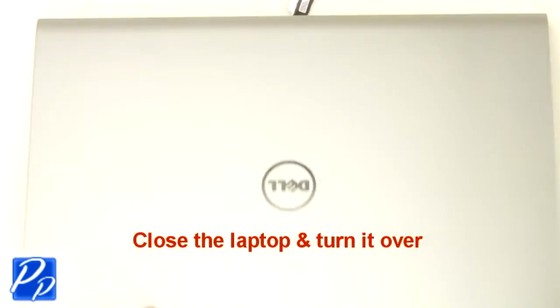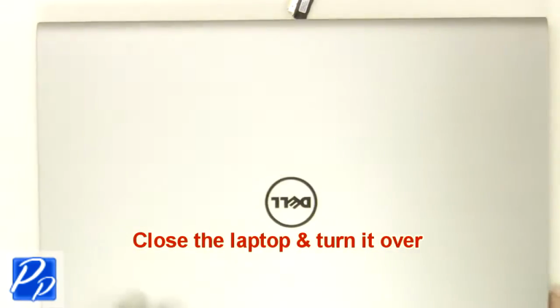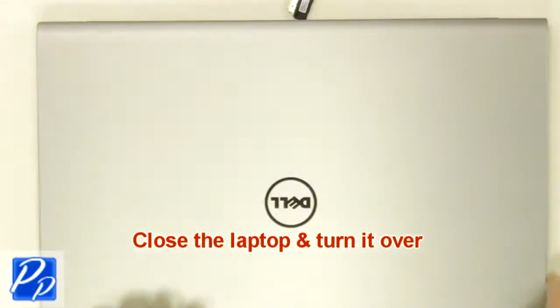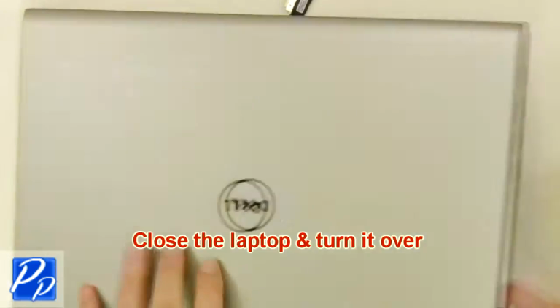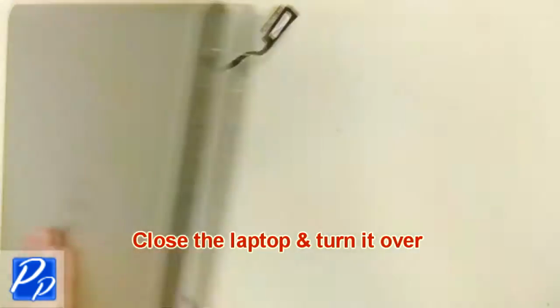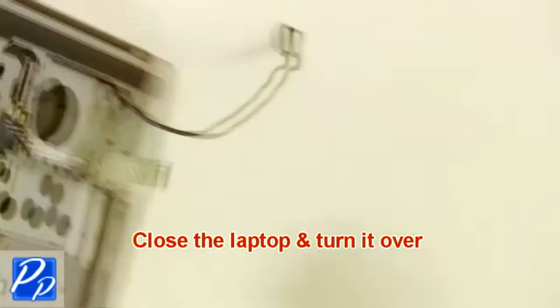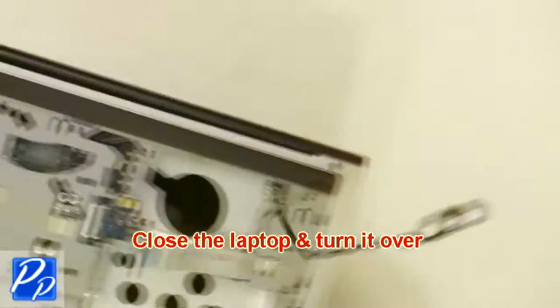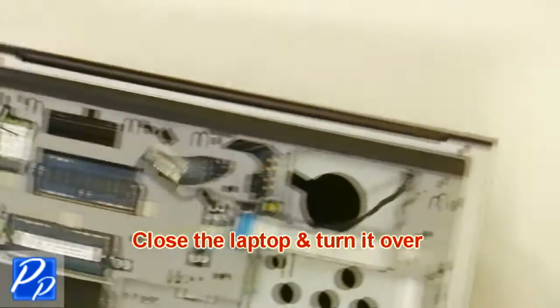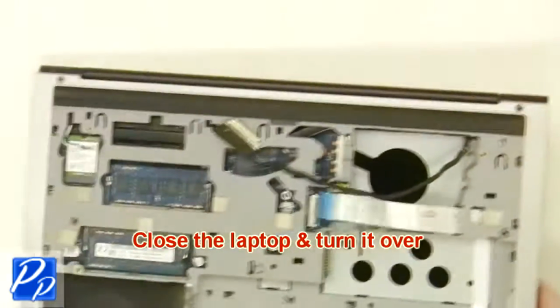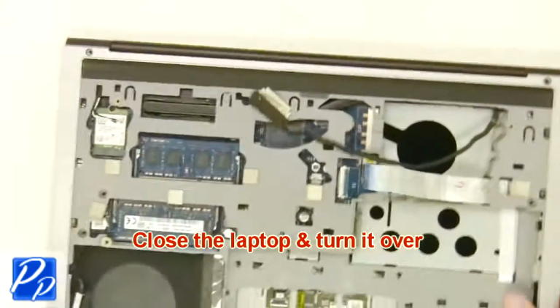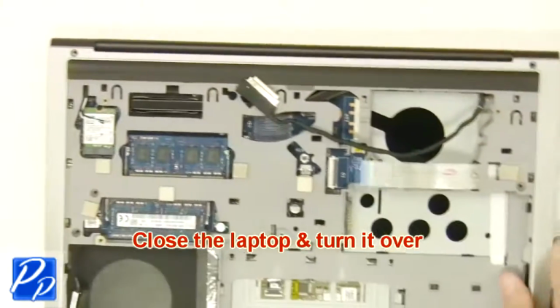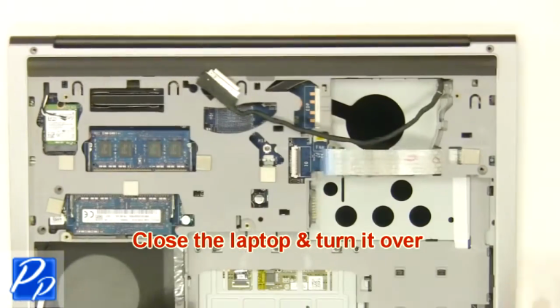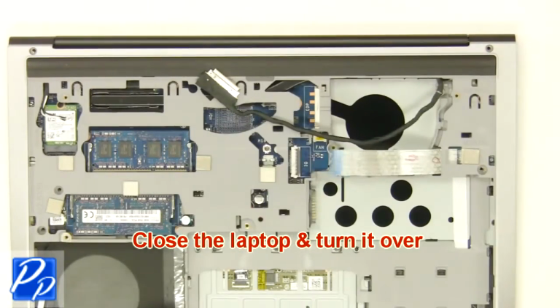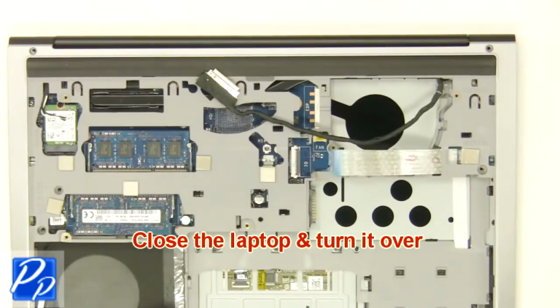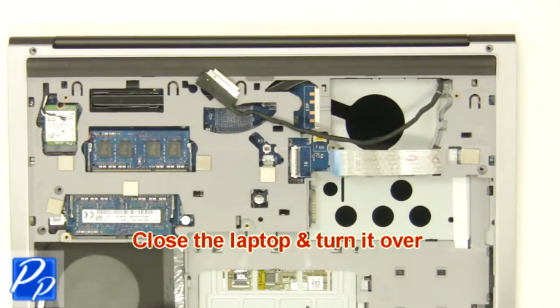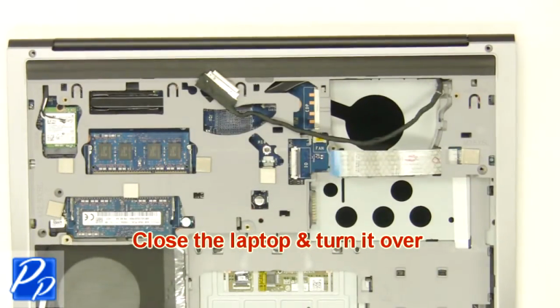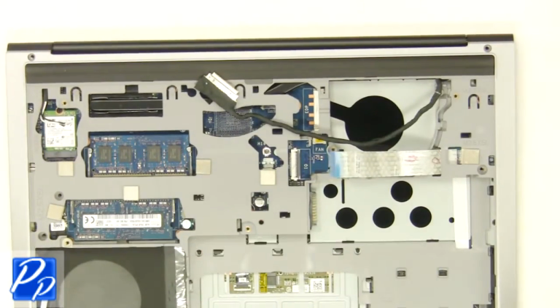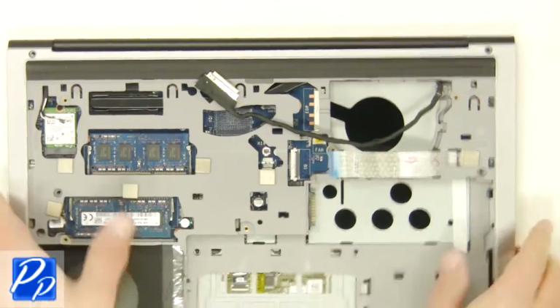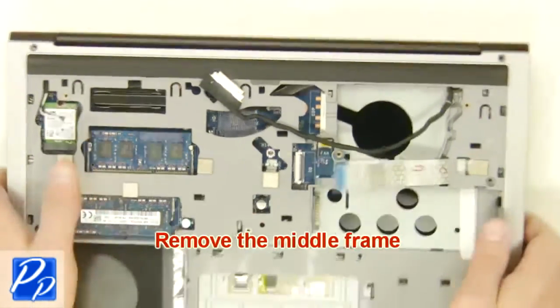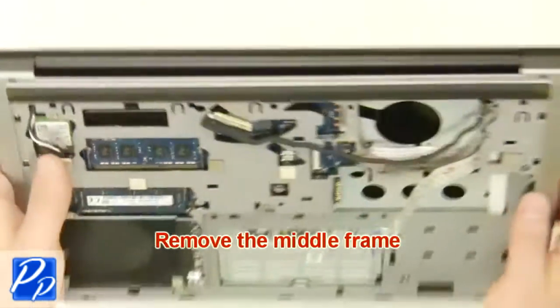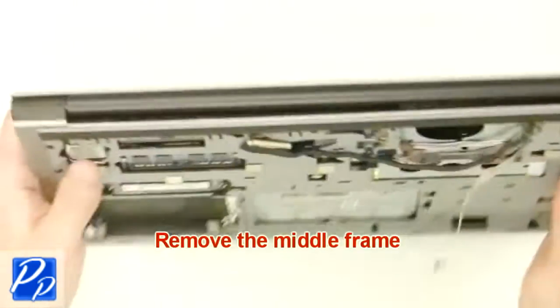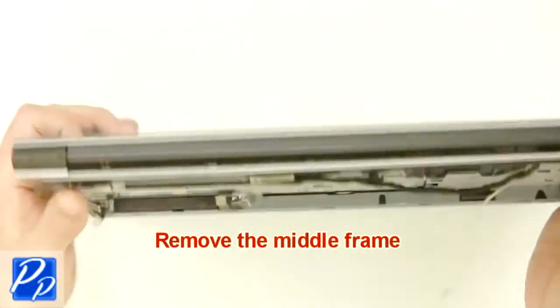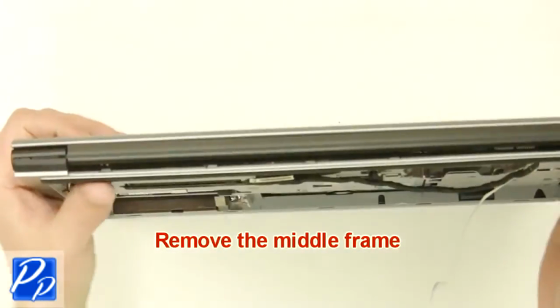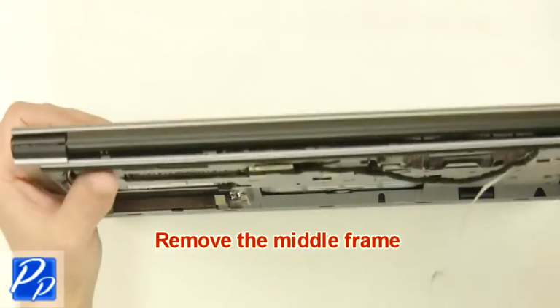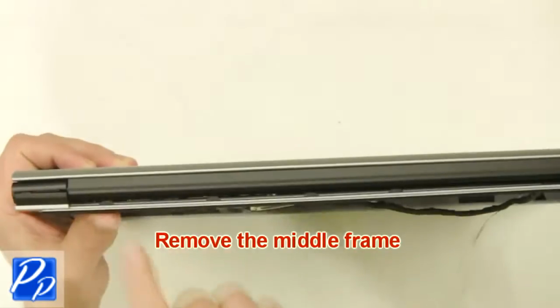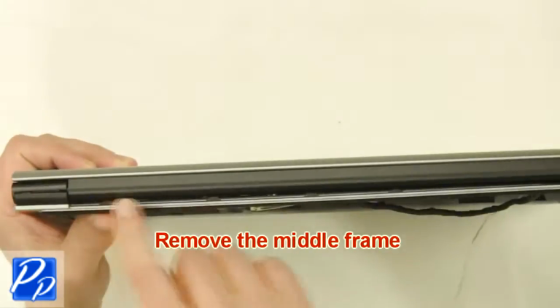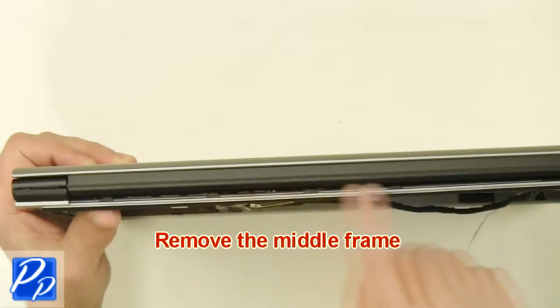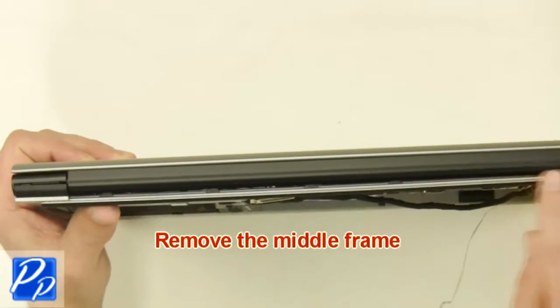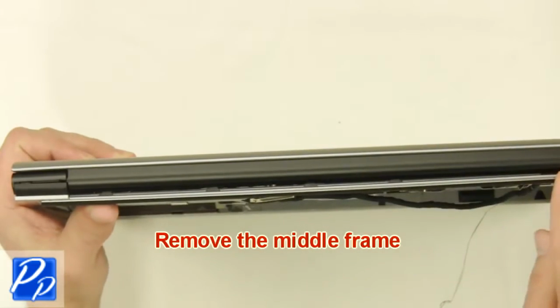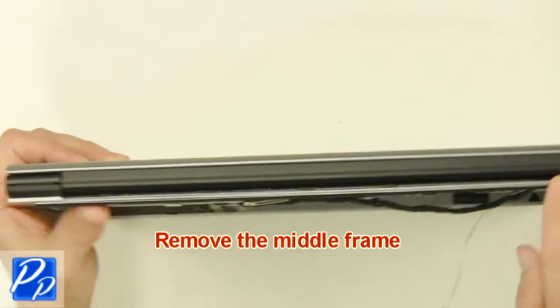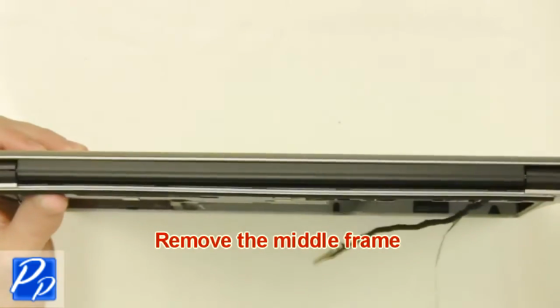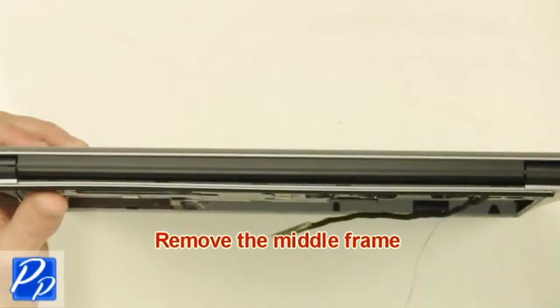Then close the laptop and turn it over. Now remove the middle frame.